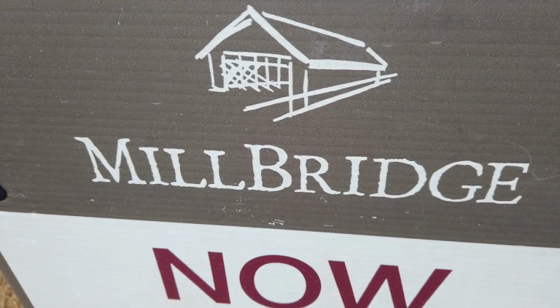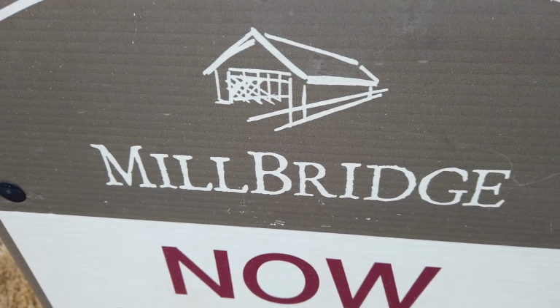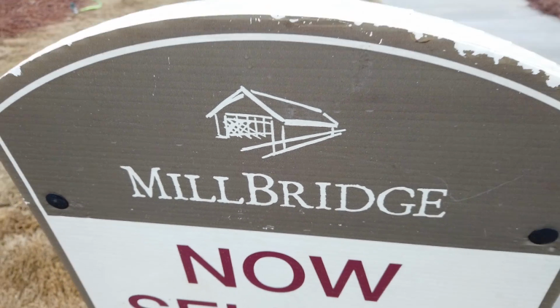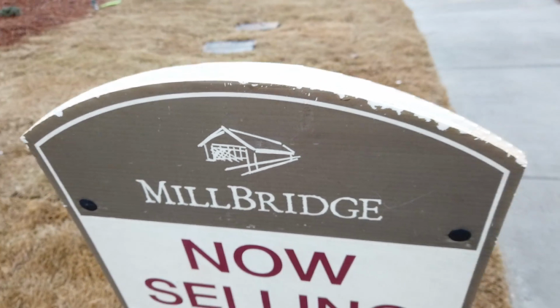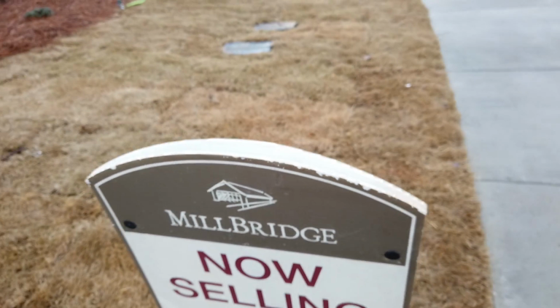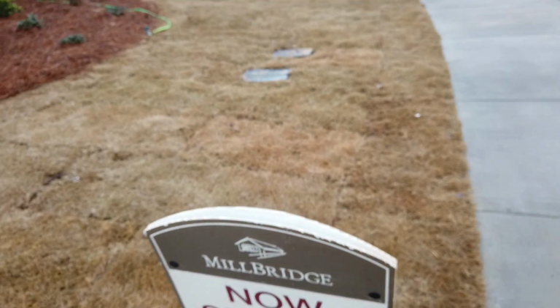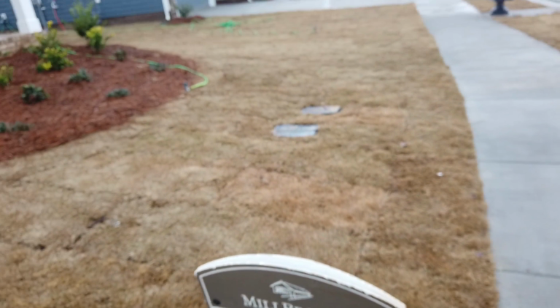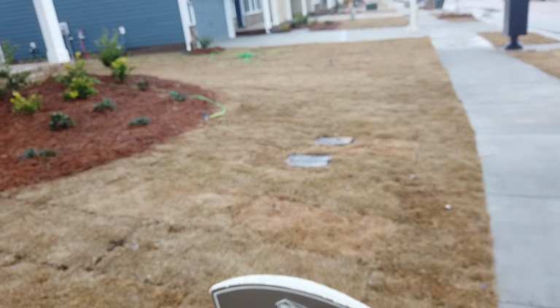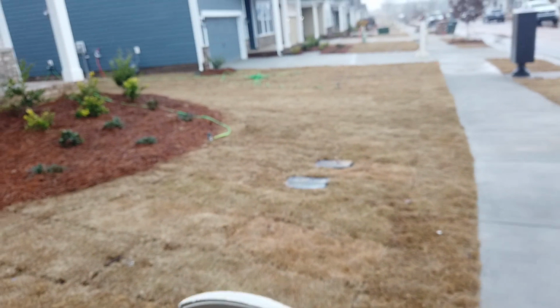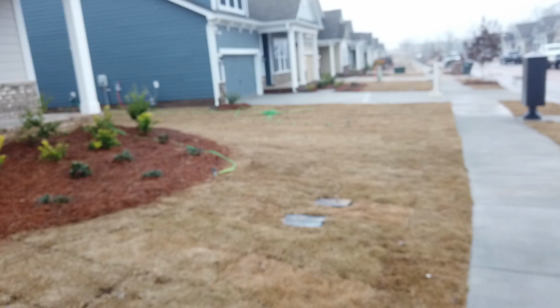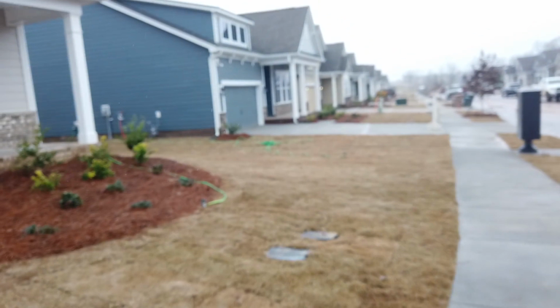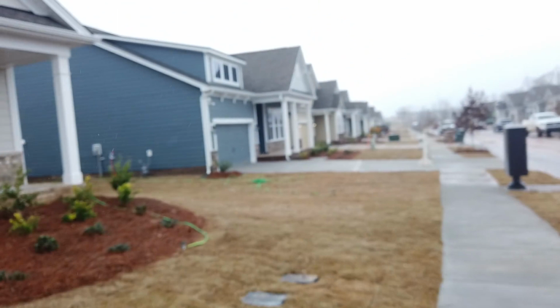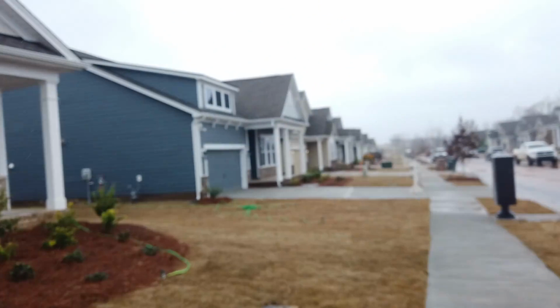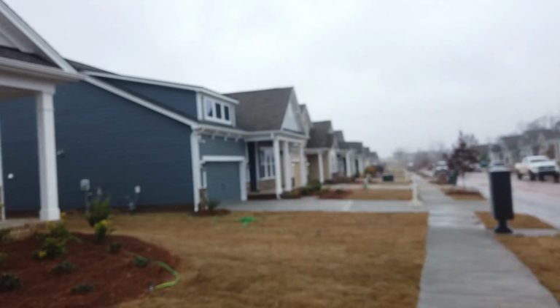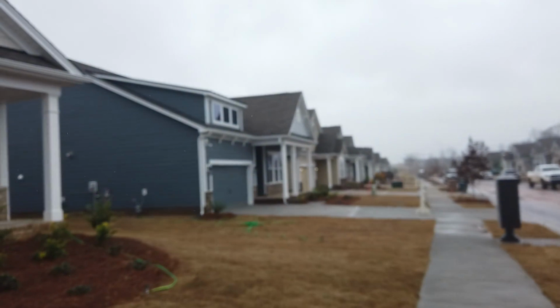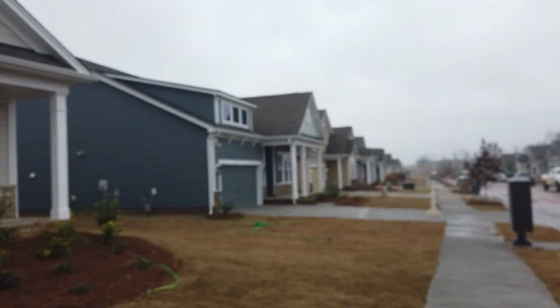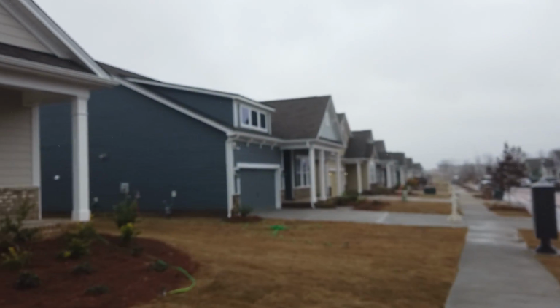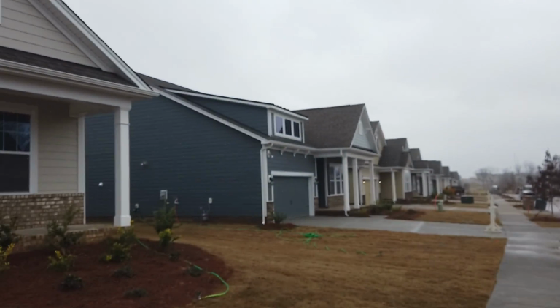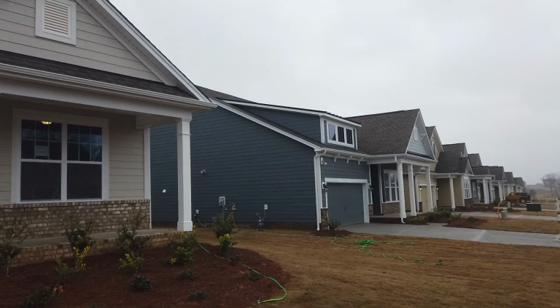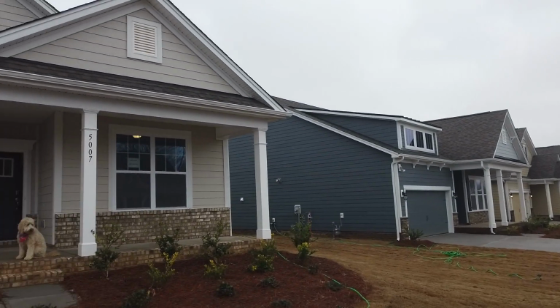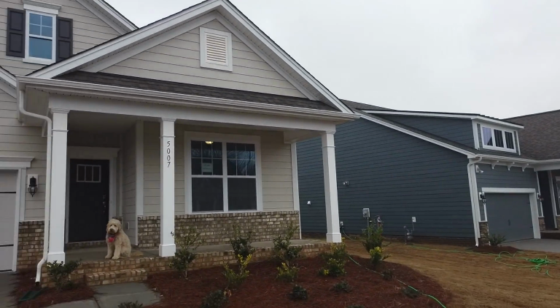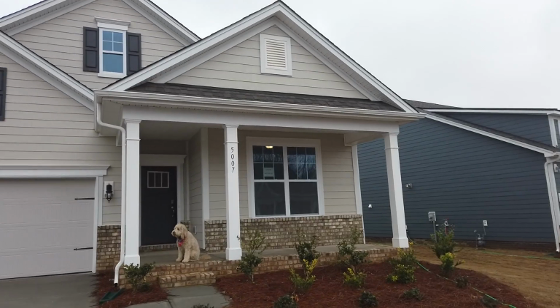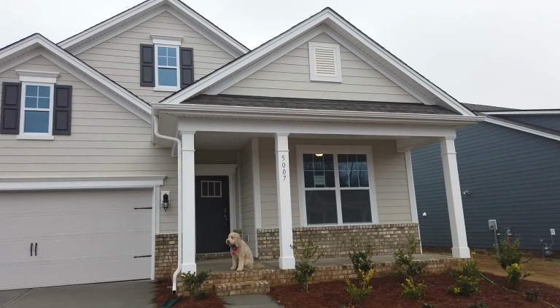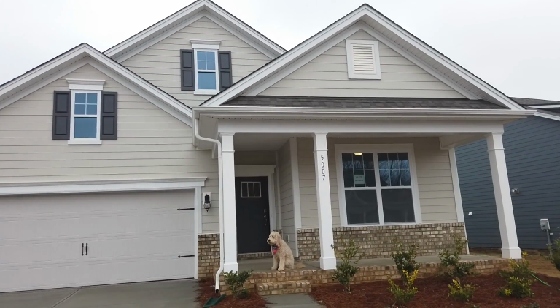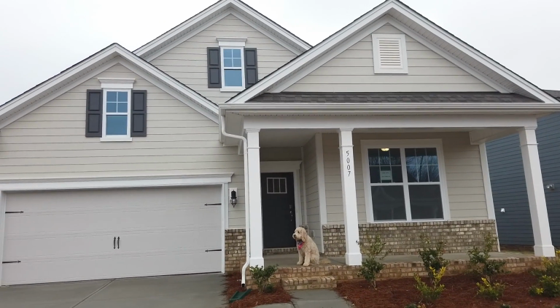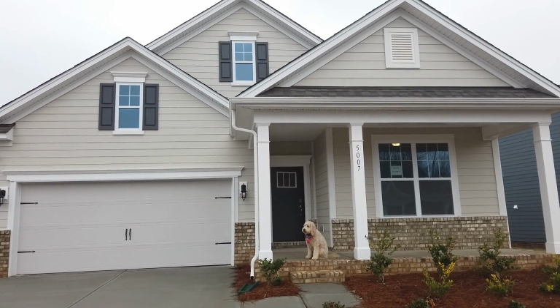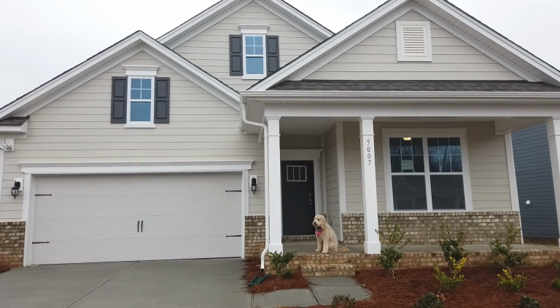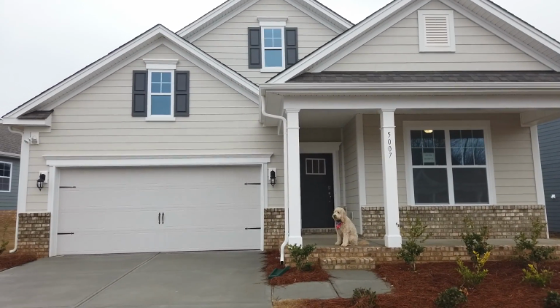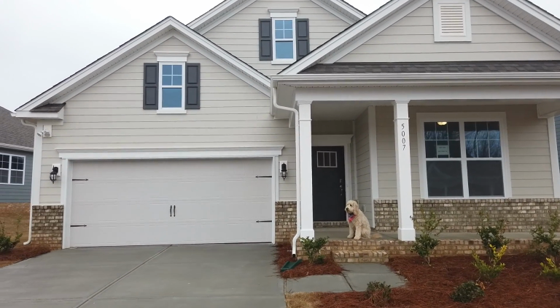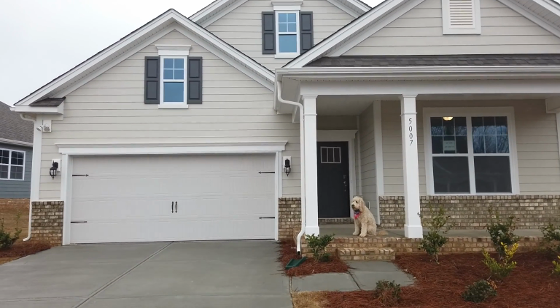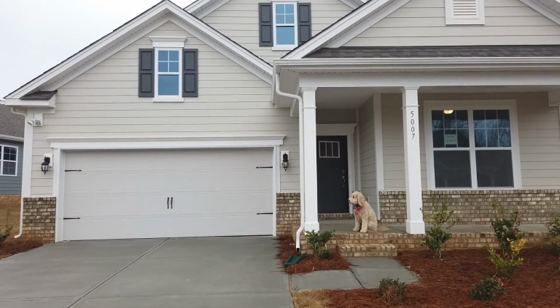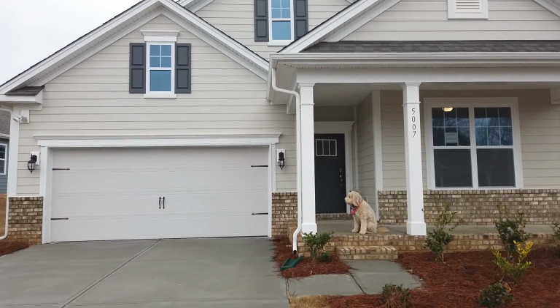Hey guys, I'm on location in Millbridge in a section of D.R. Horton homes that I think are really nice. A lot of ranch homes. And this is their — I'm going to call it the perfect ranch.